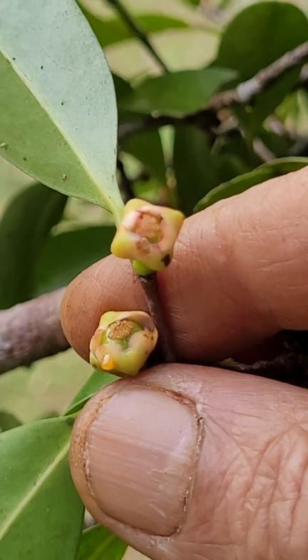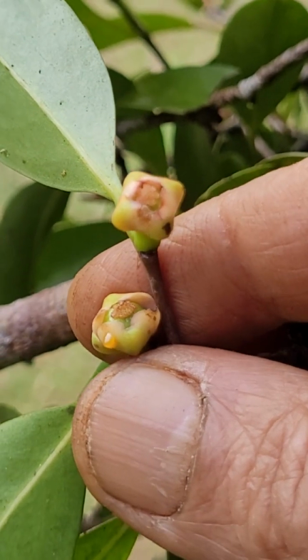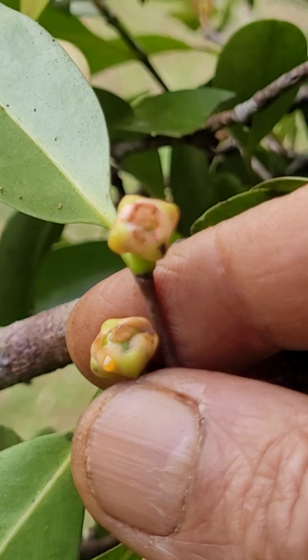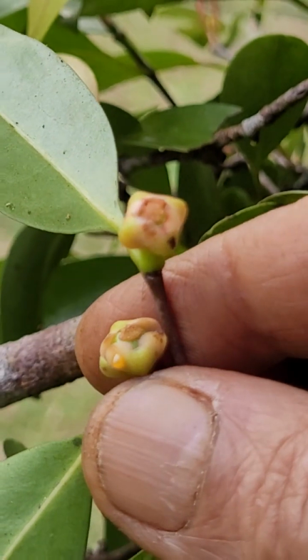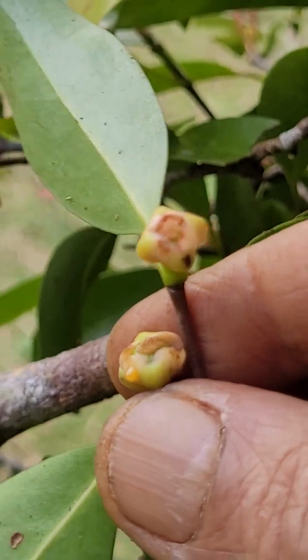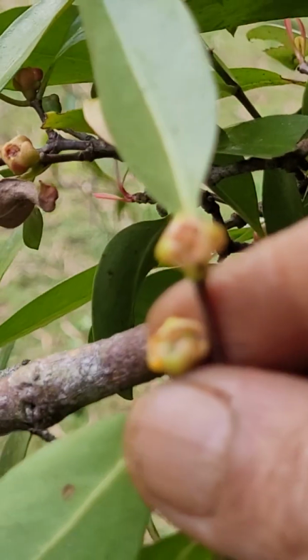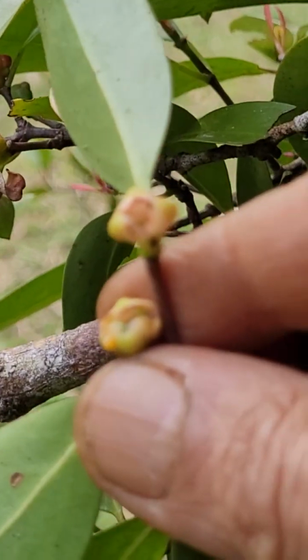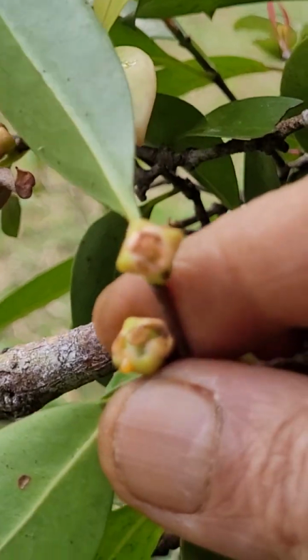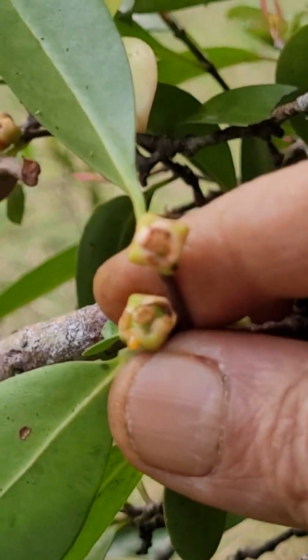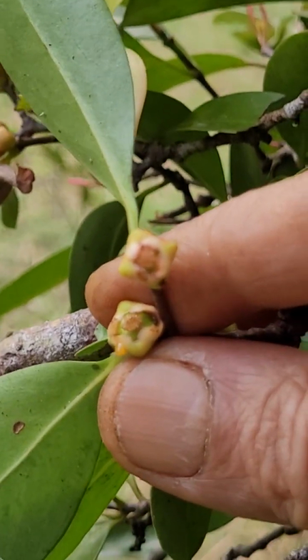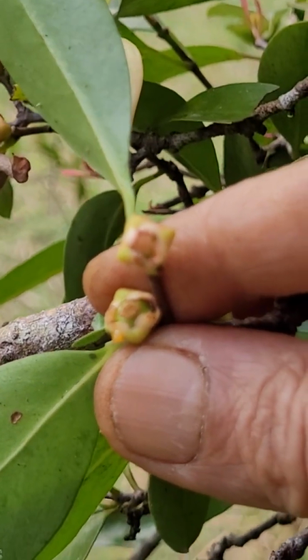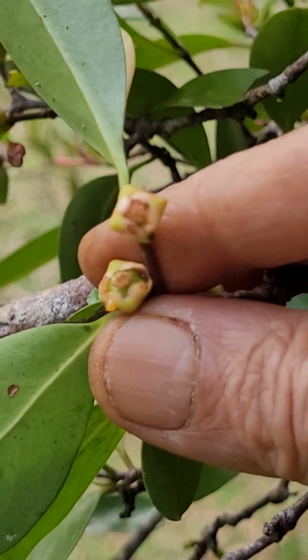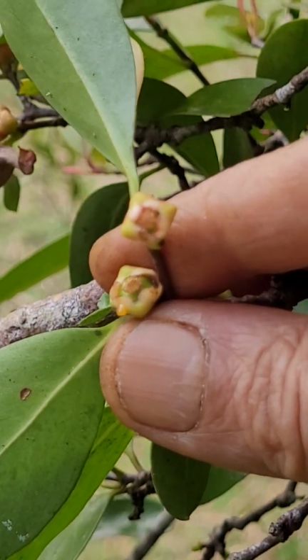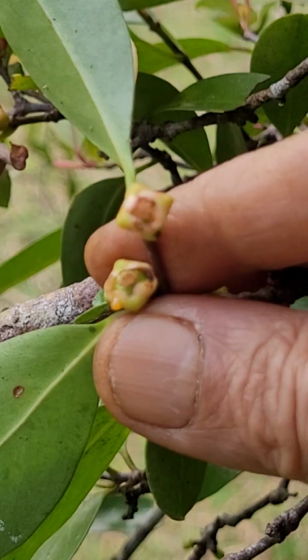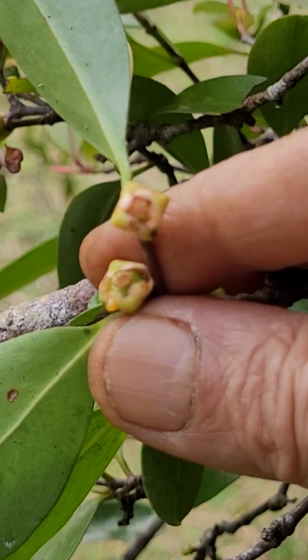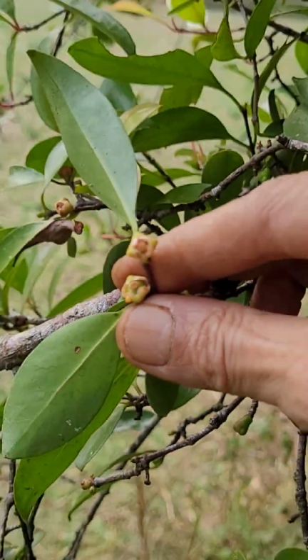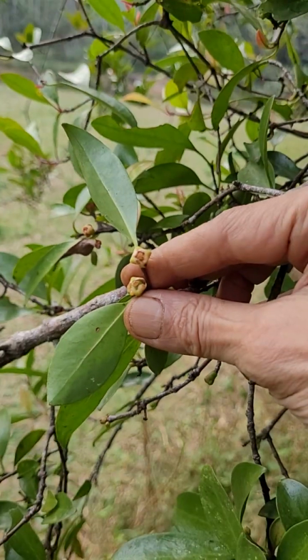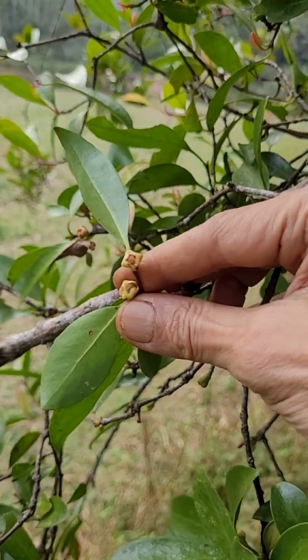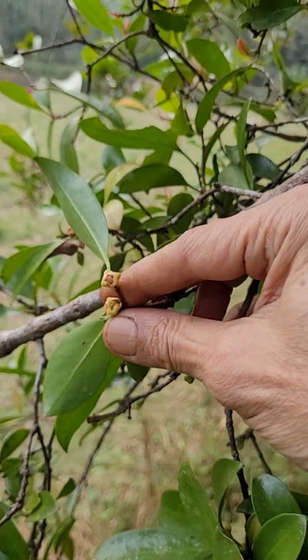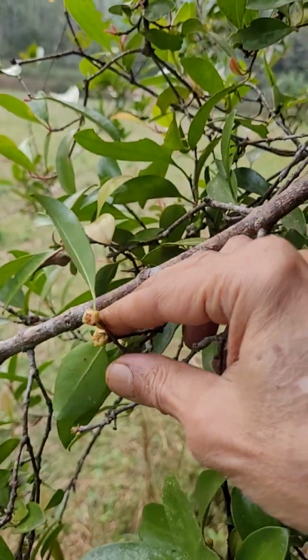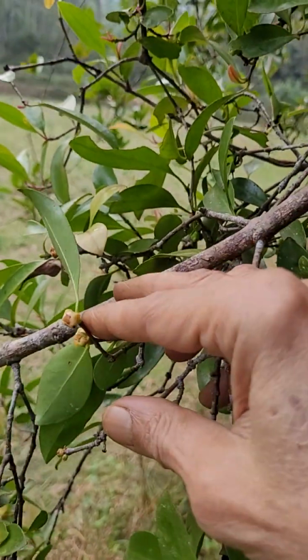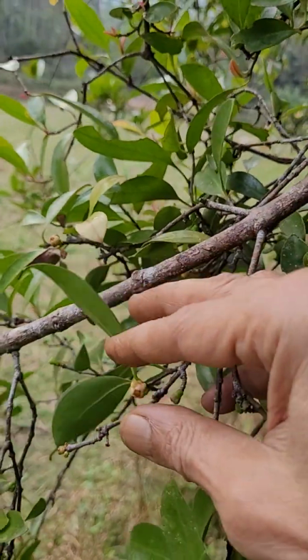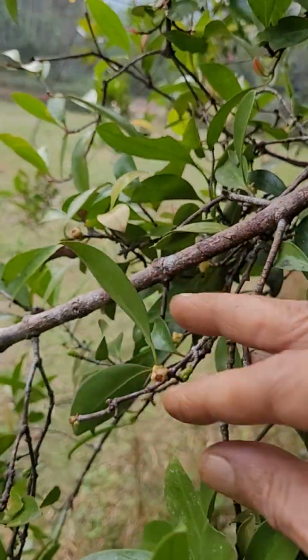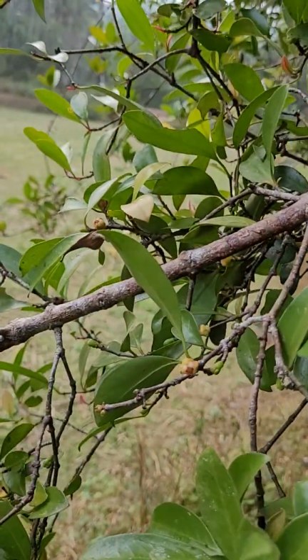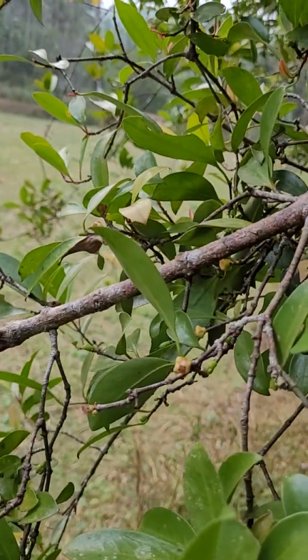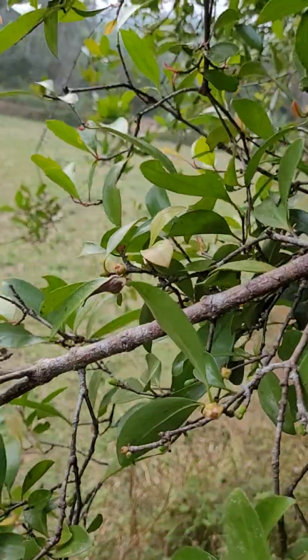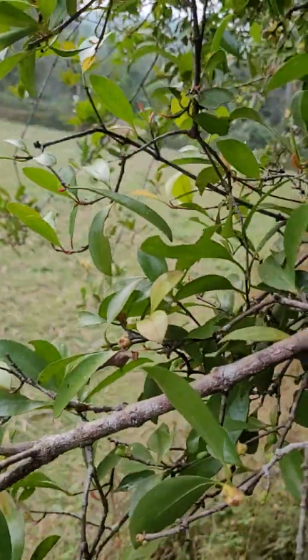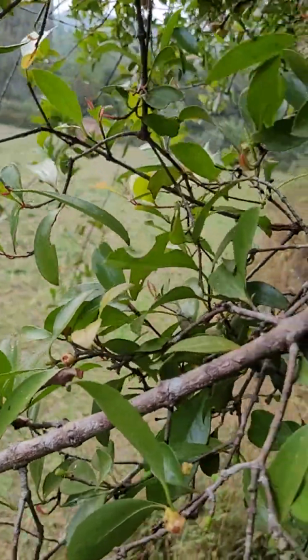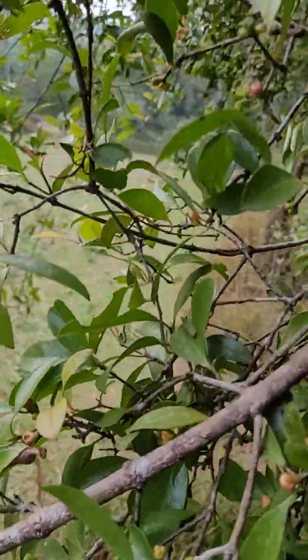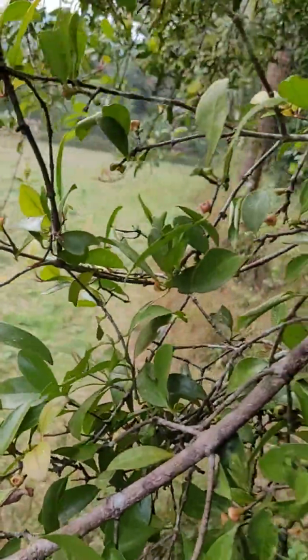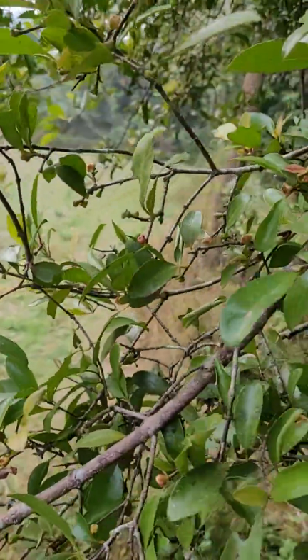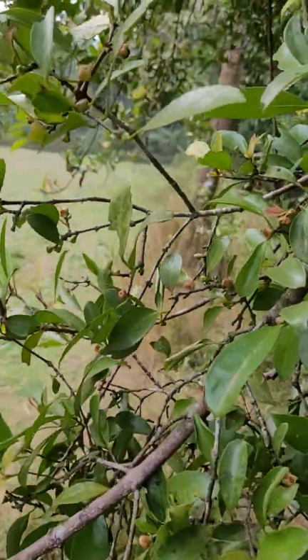Some kind of a rectangular shape is there. Then the open flower also is very interesting - one or two are there somewhere here.